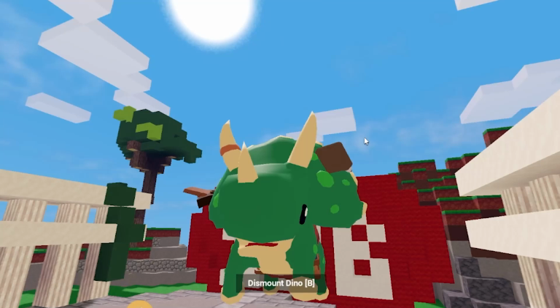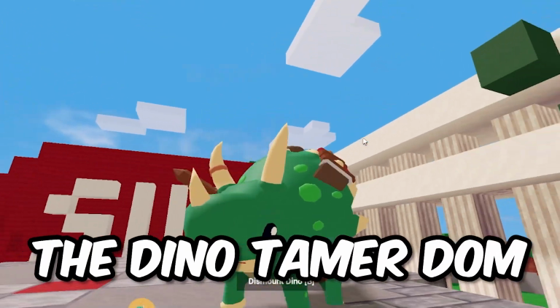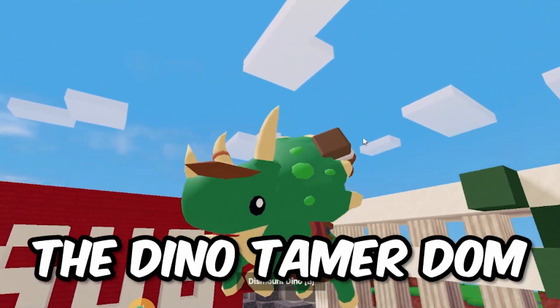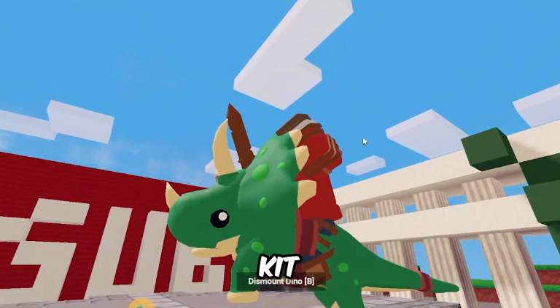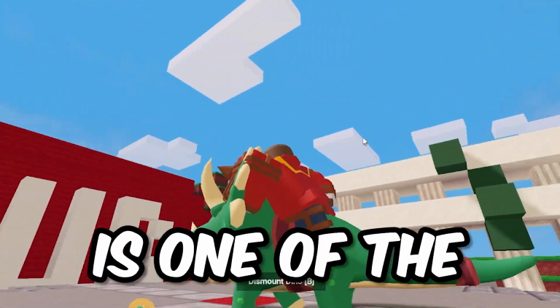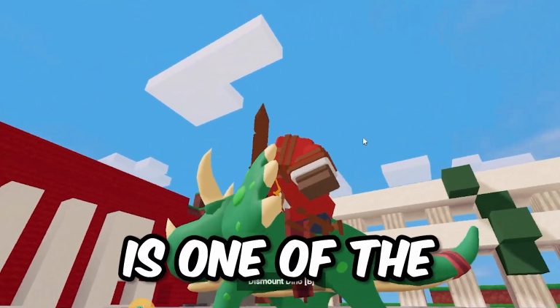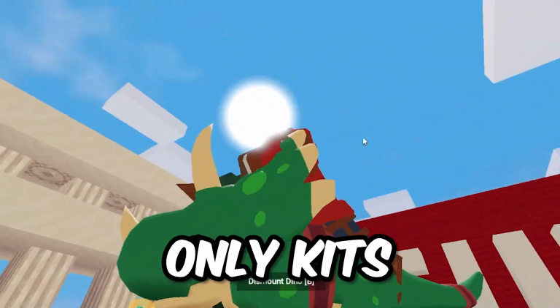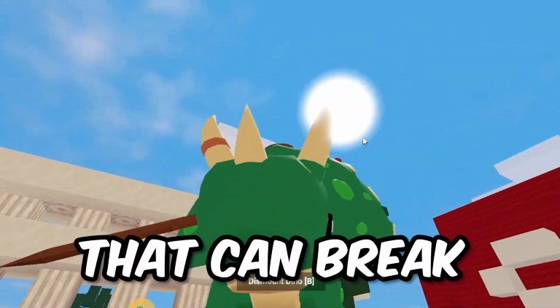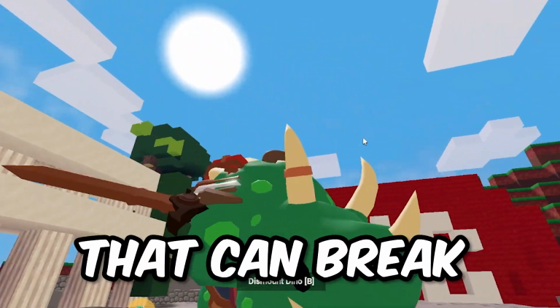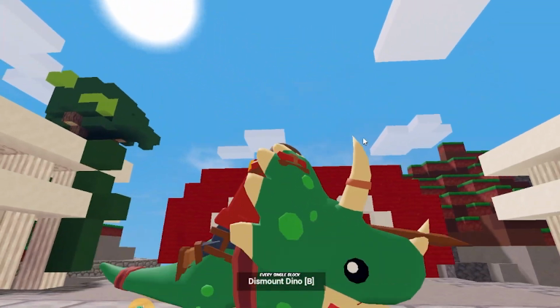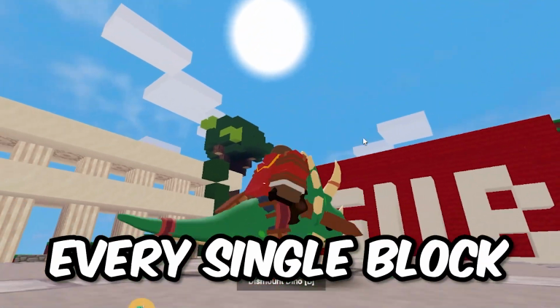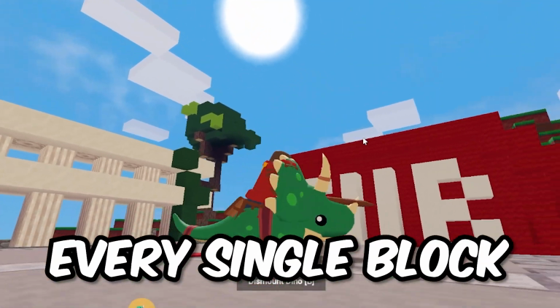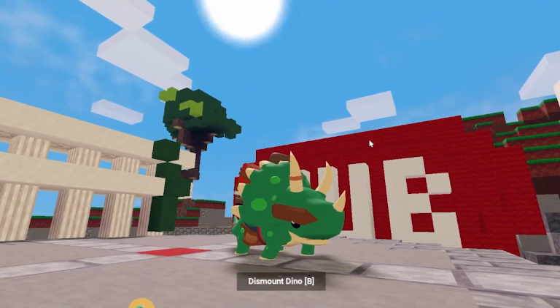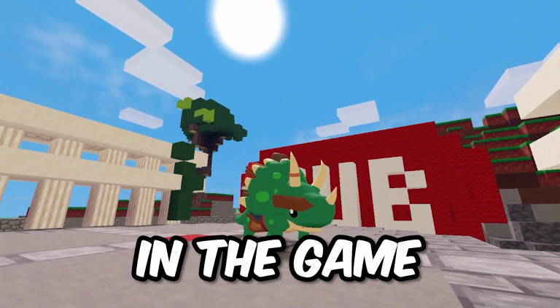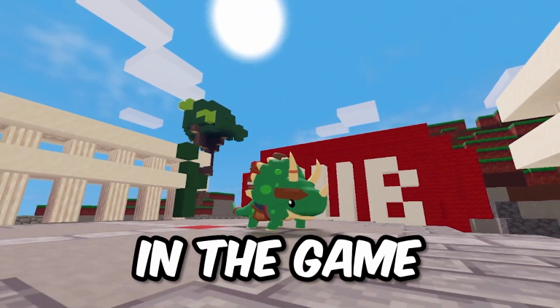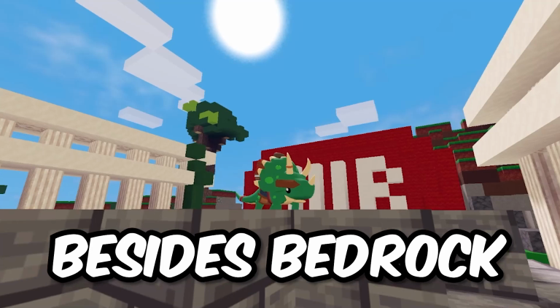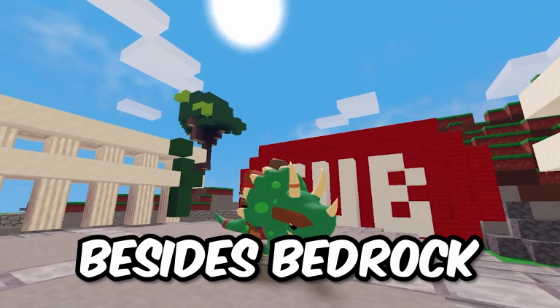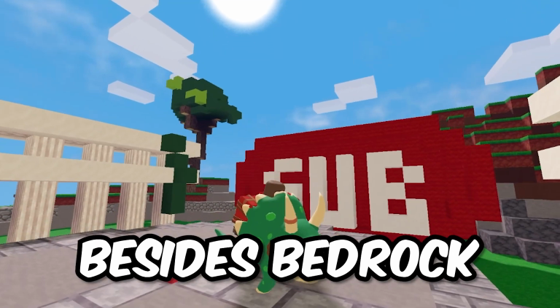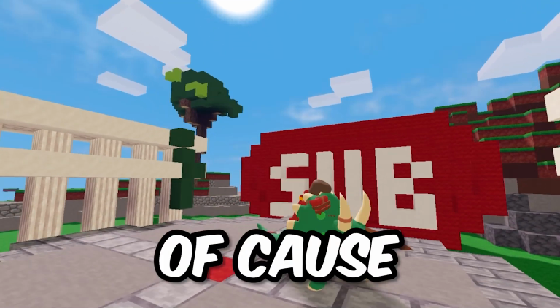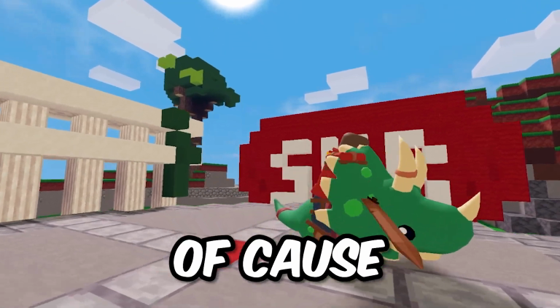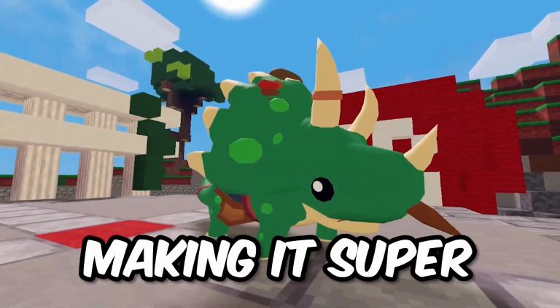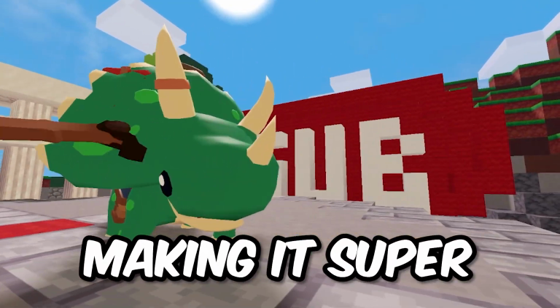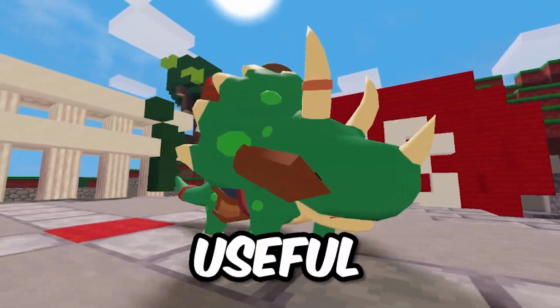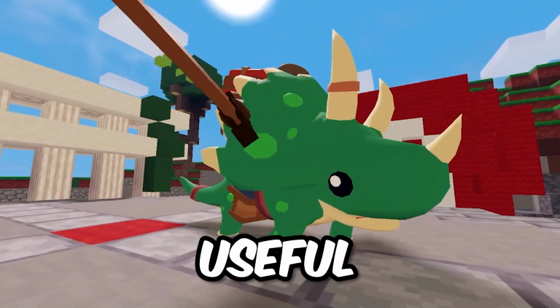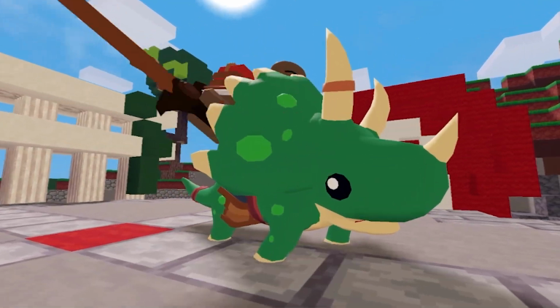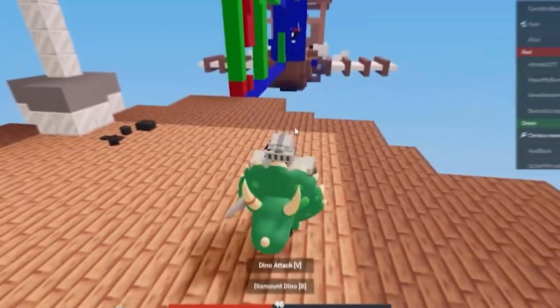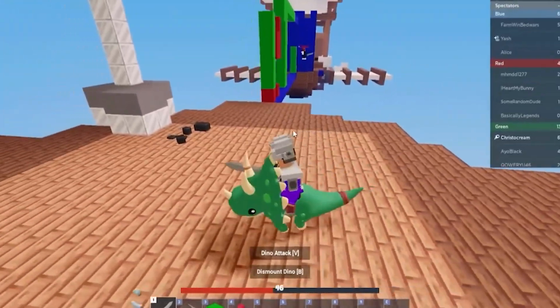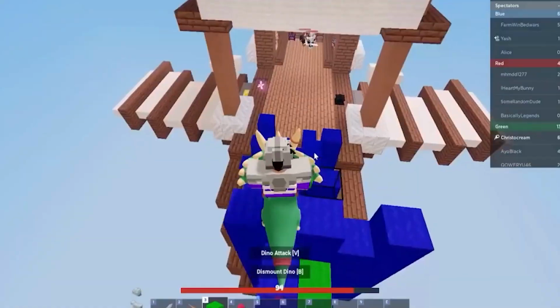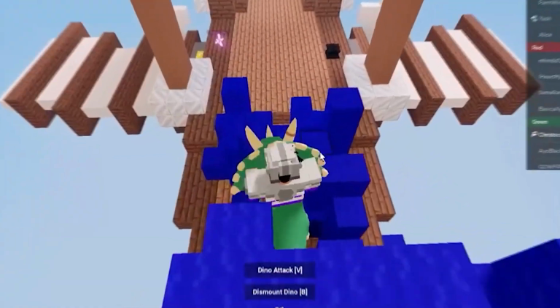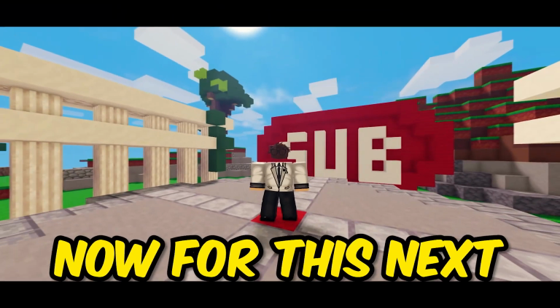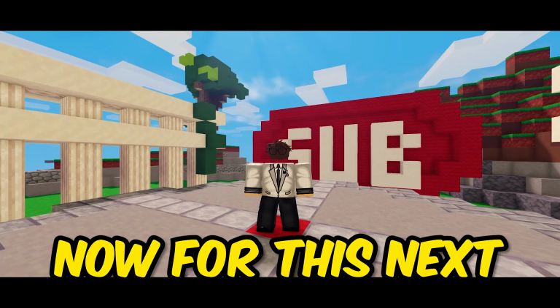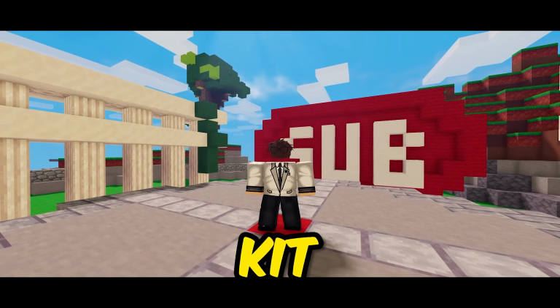The Dino Tamer Dom kit is one of the only kits that can break every single block in the game, besides bedrock of course, making it super useful in ranked game mode.